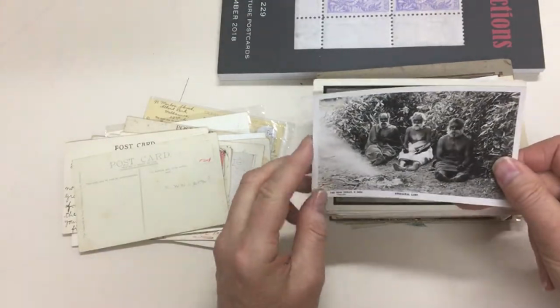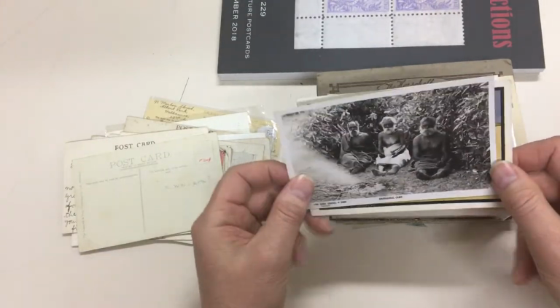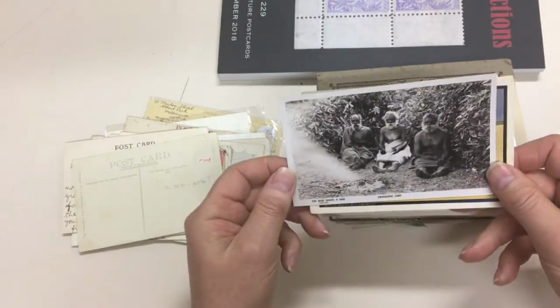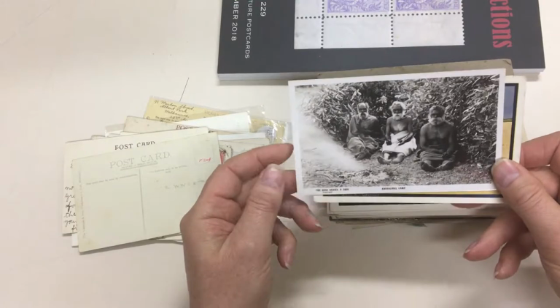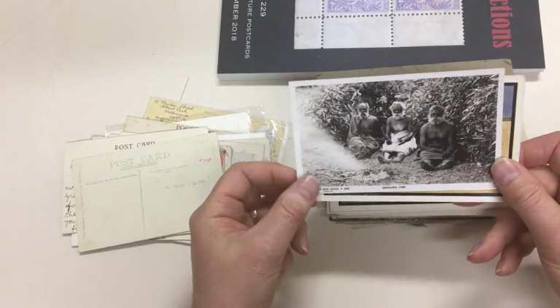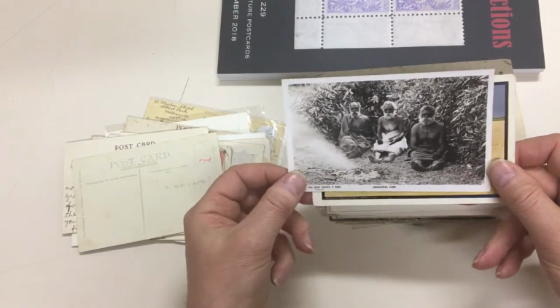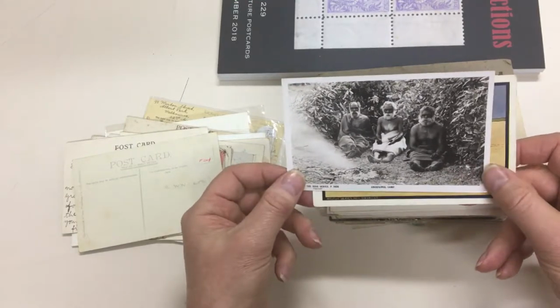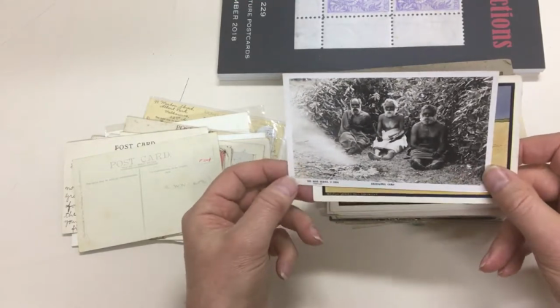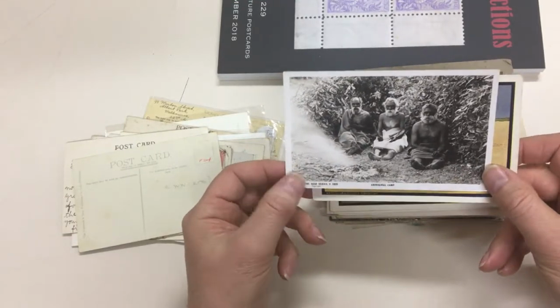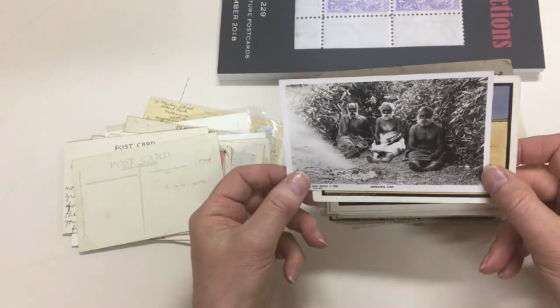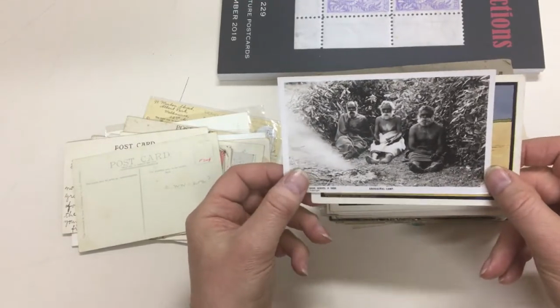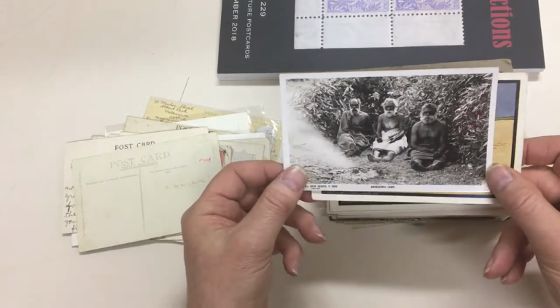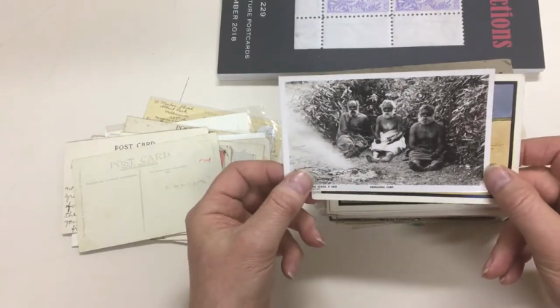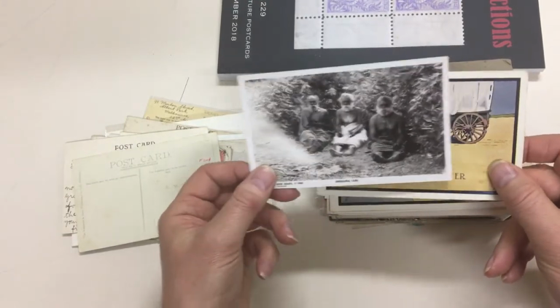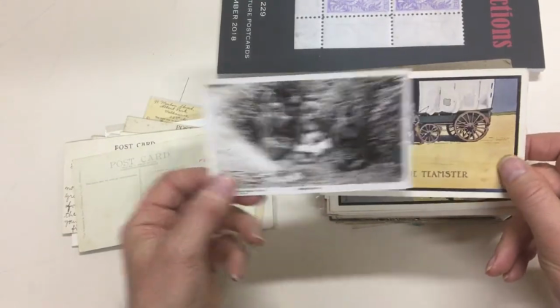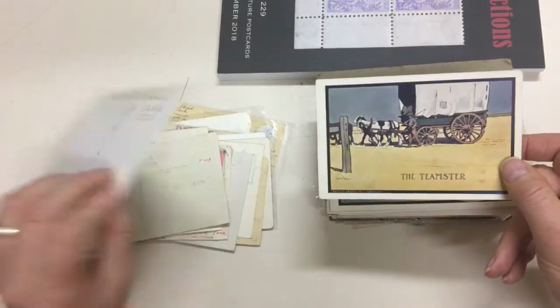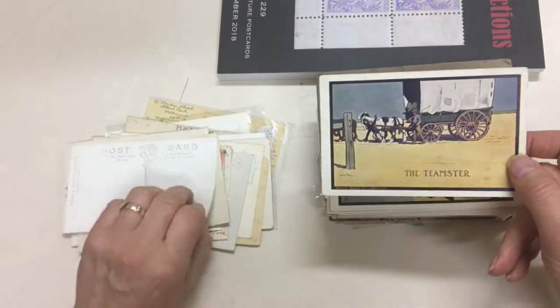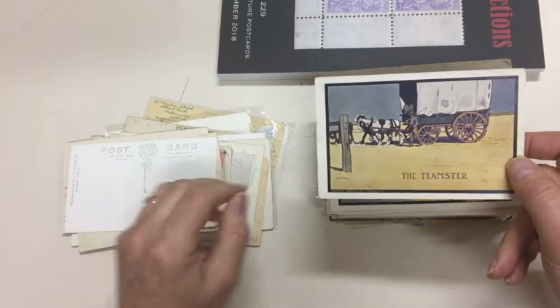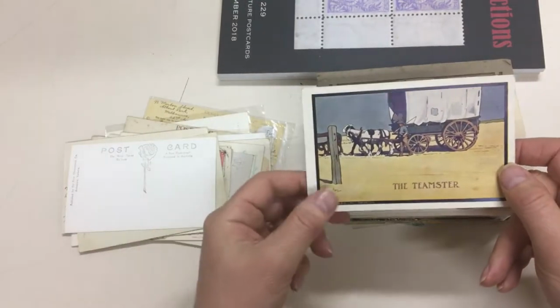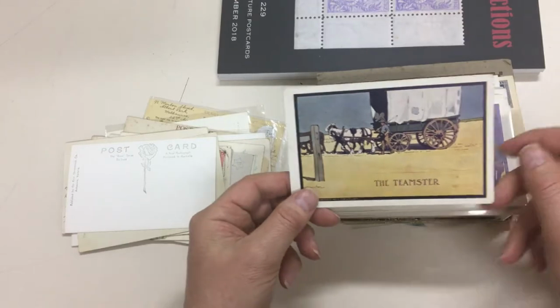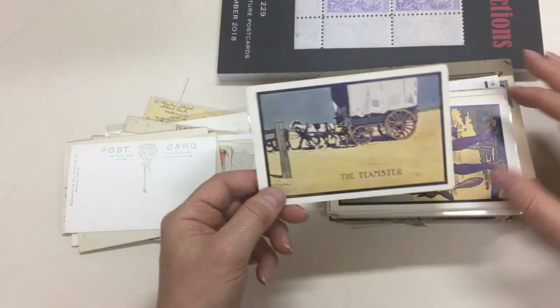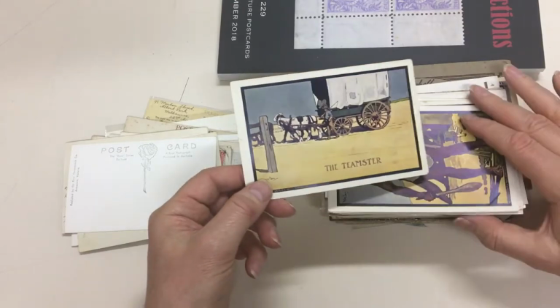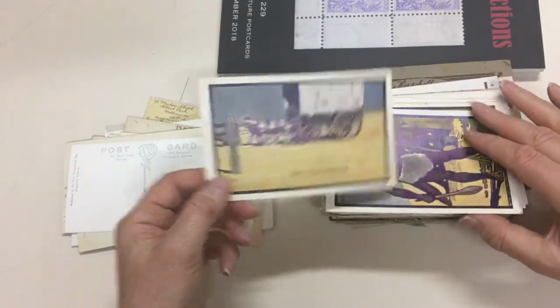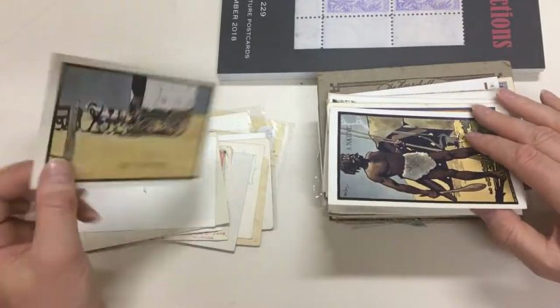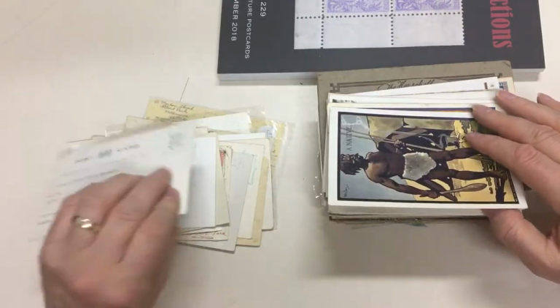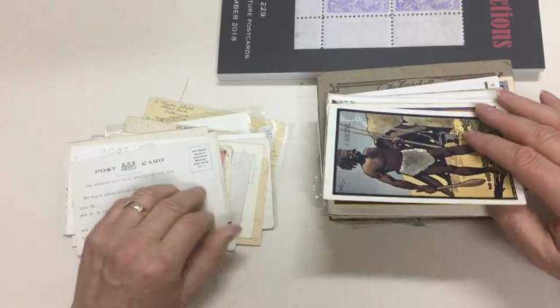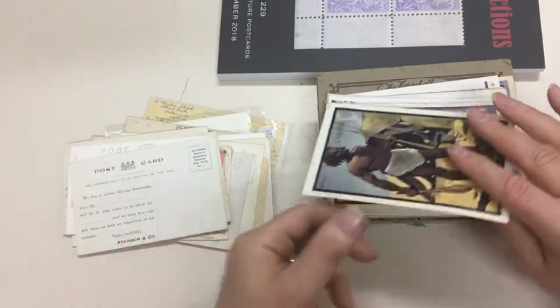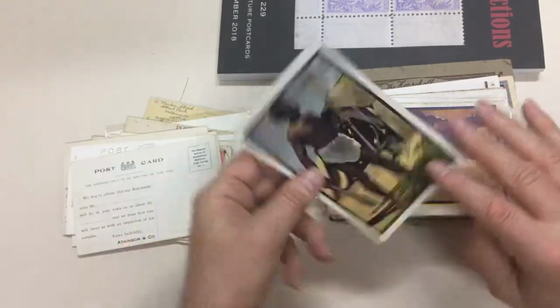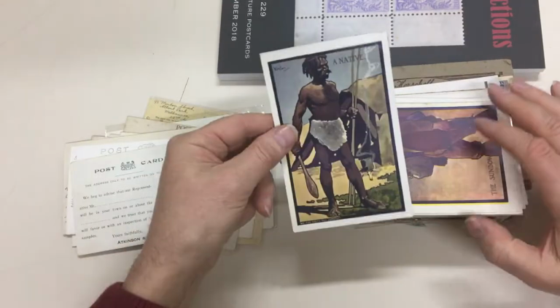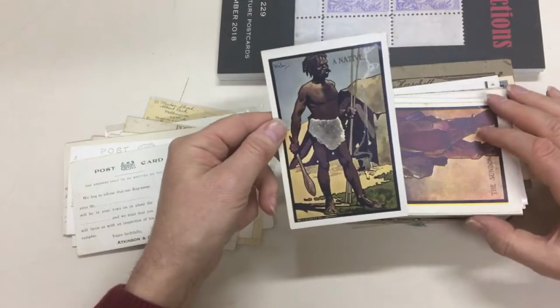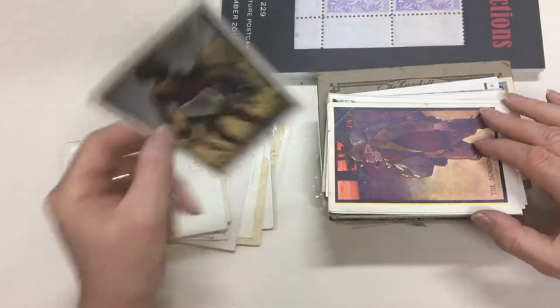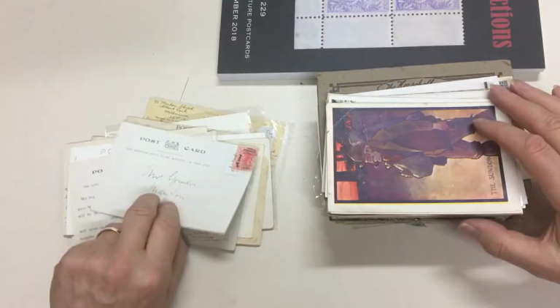Aboriginal Camp. I know that photo was taken at Coranderk Mission, the Healesville. The same series as the Royal Mail Coach that we had earlier.